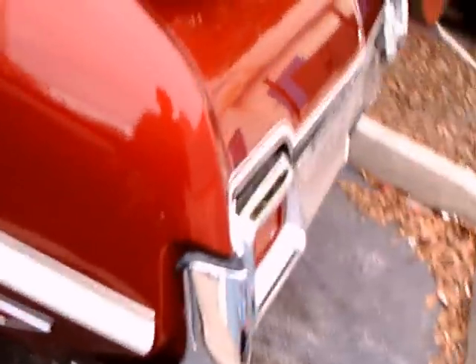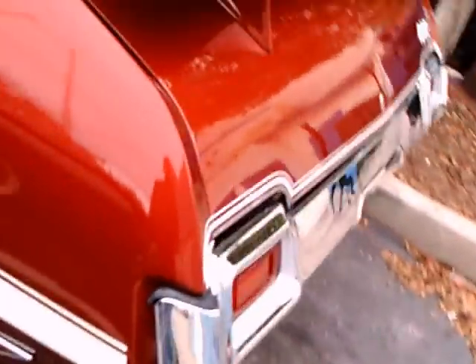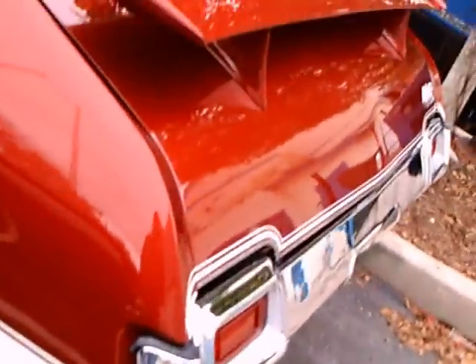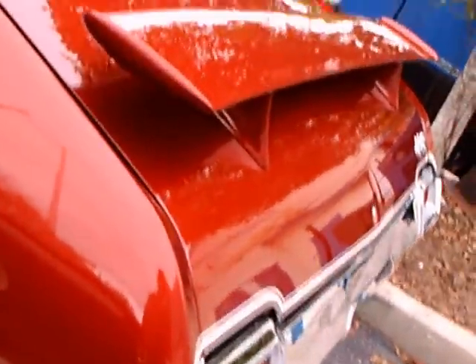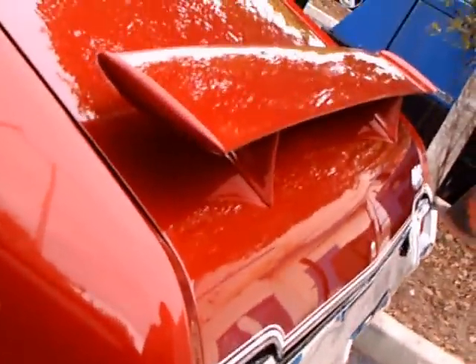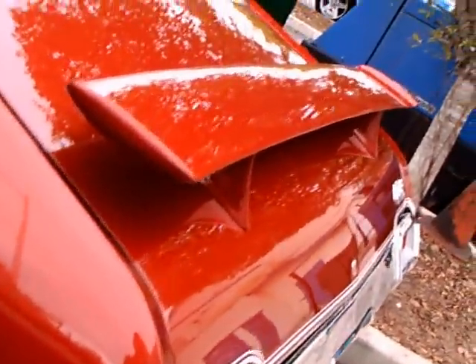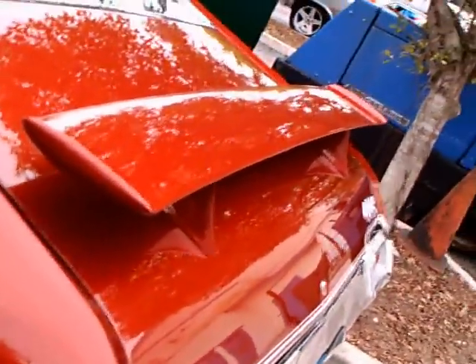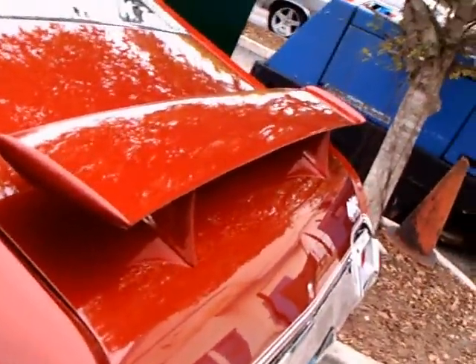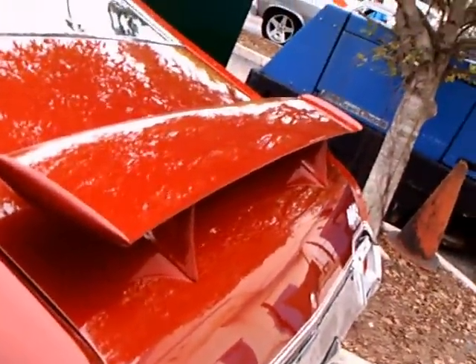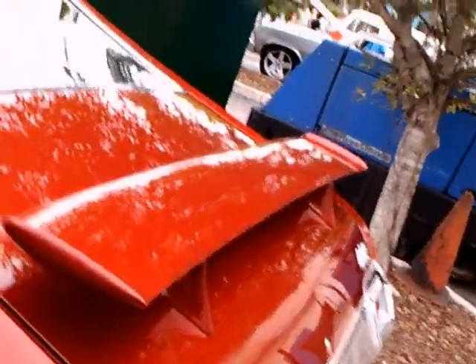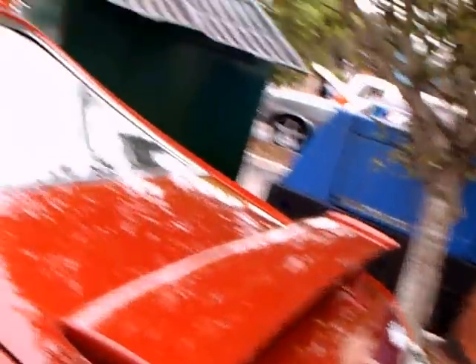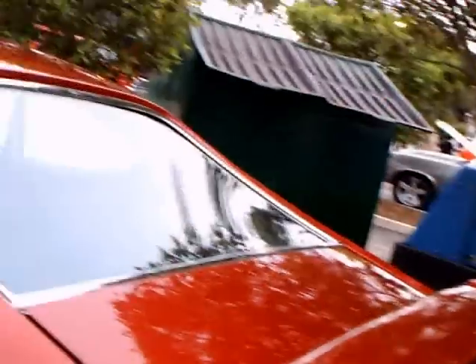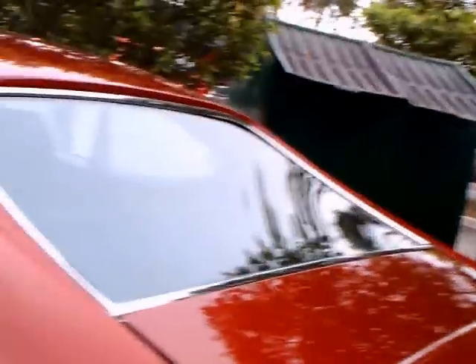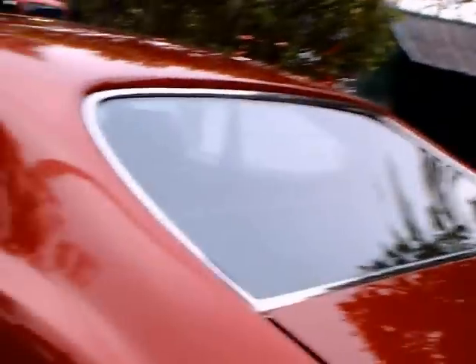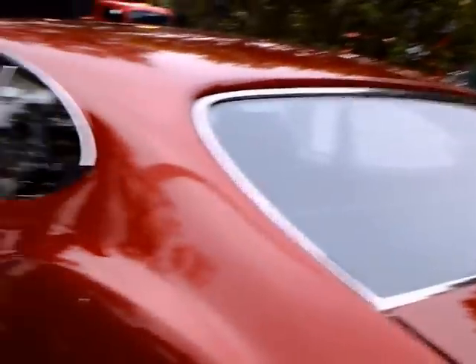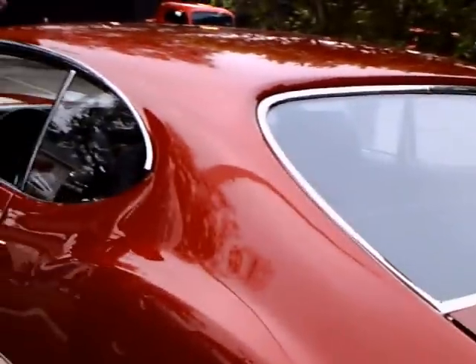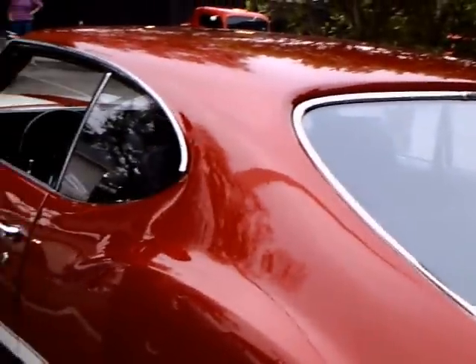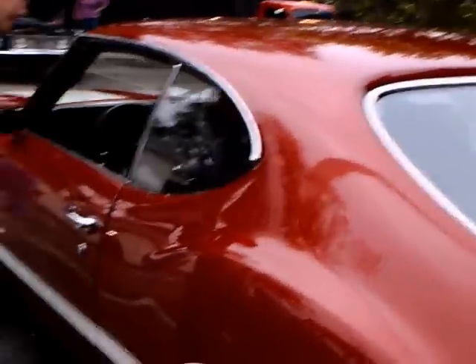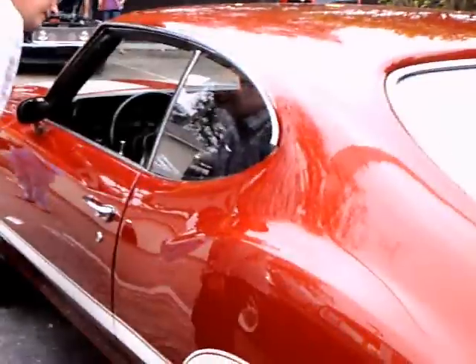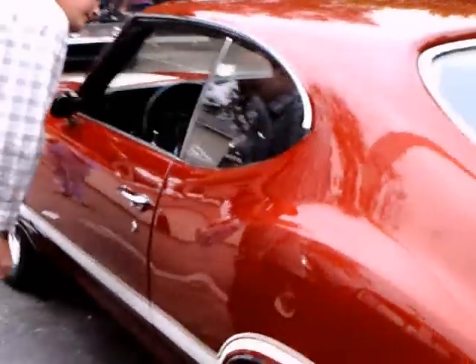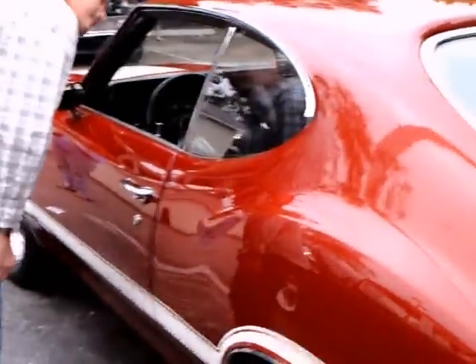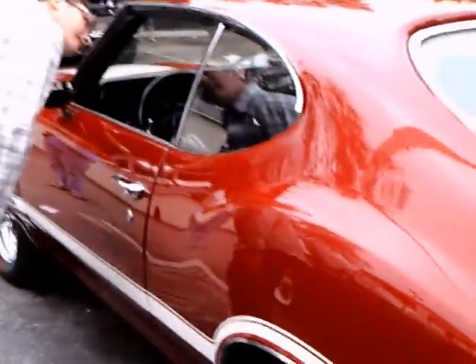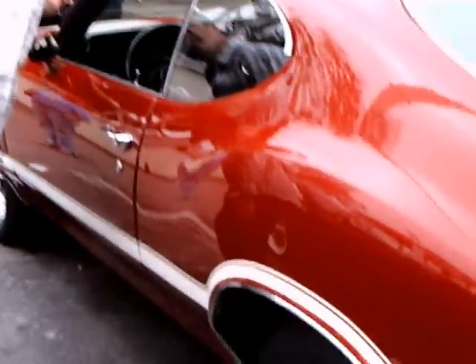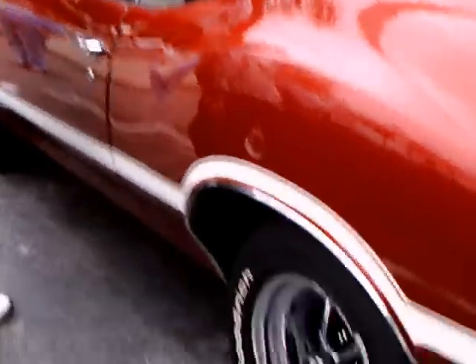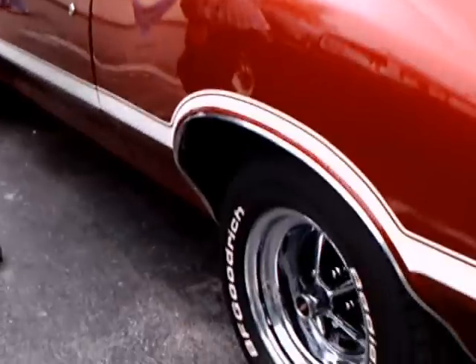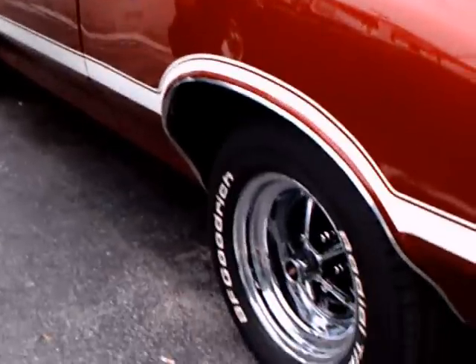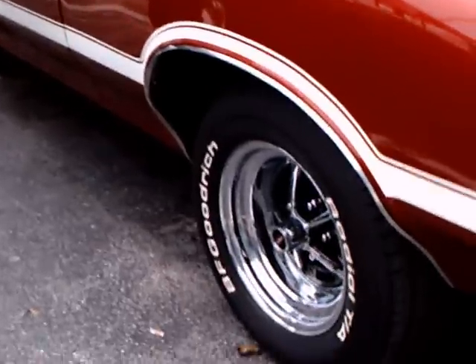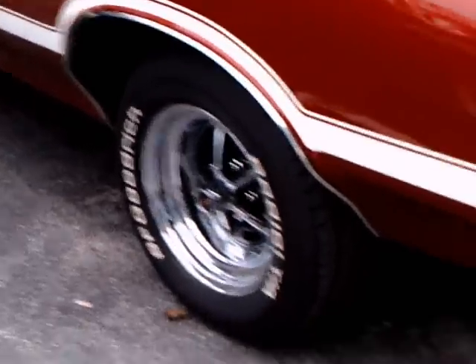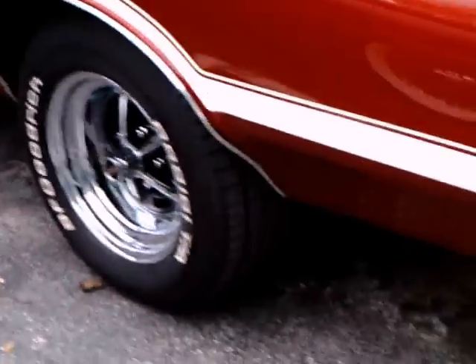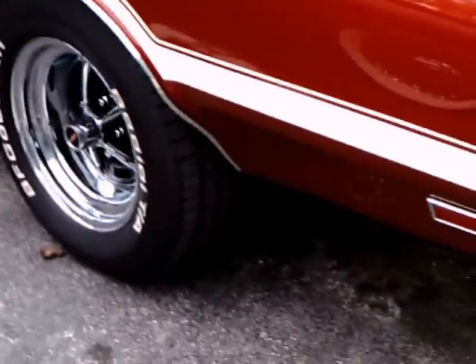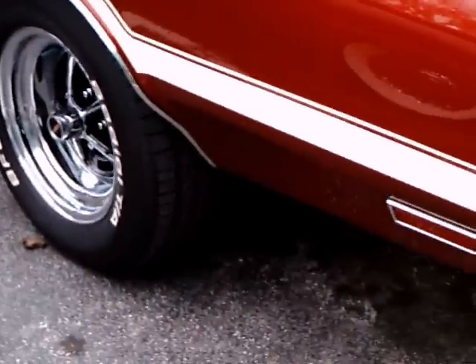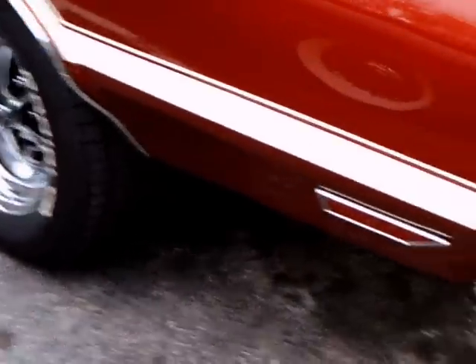It's got a spoiler here on the back. The car just flows — it's very, very streamlined.